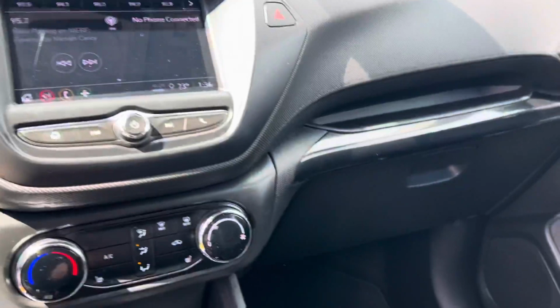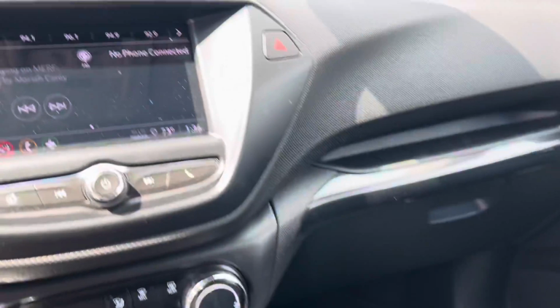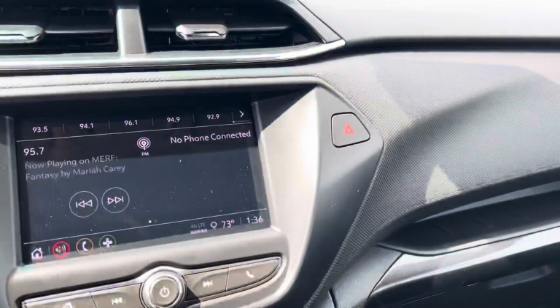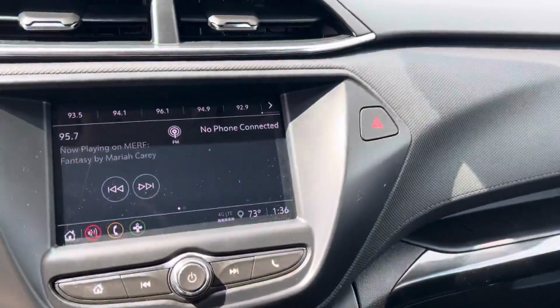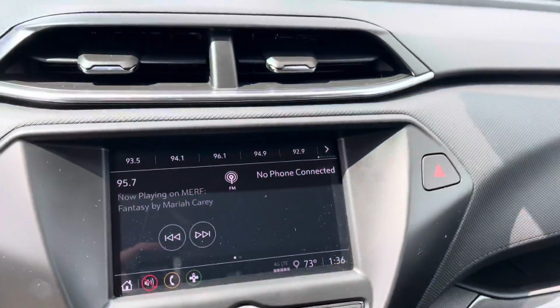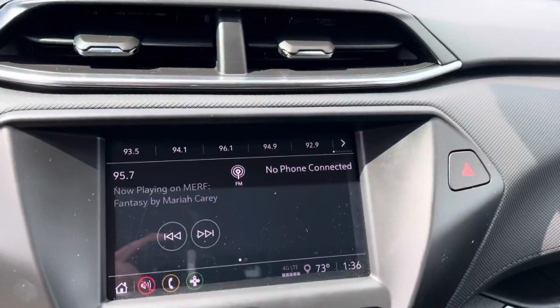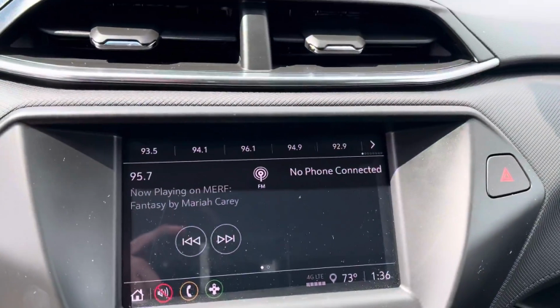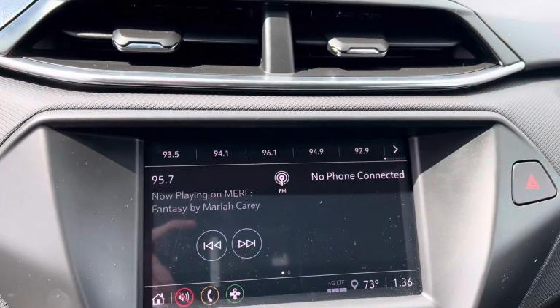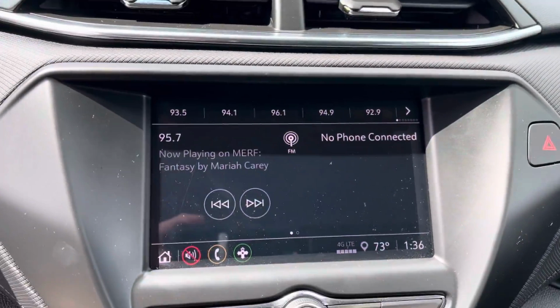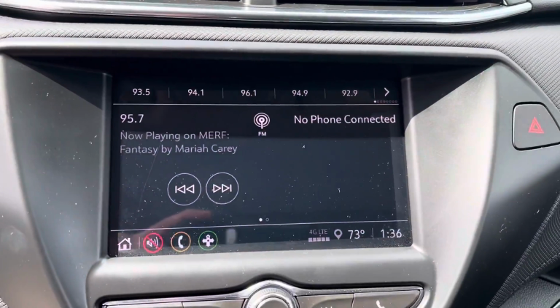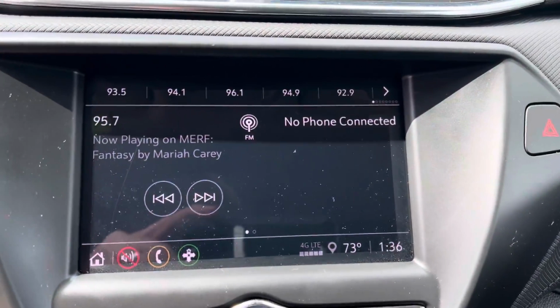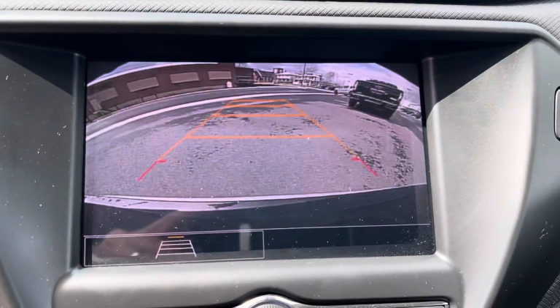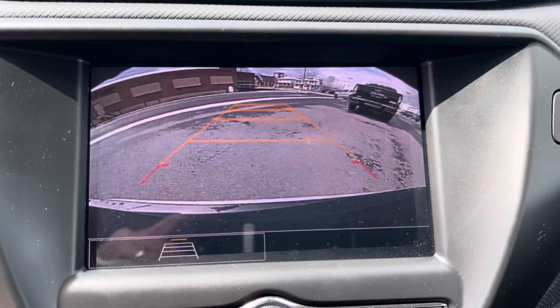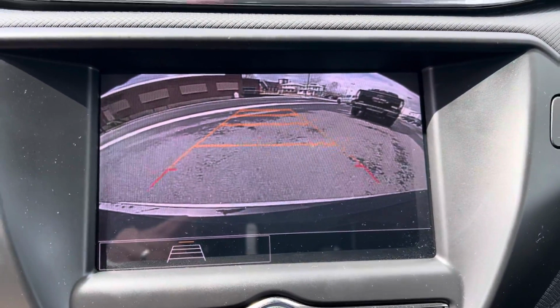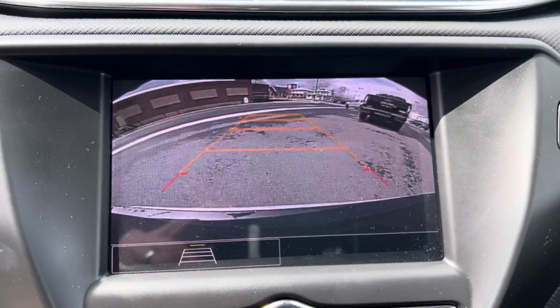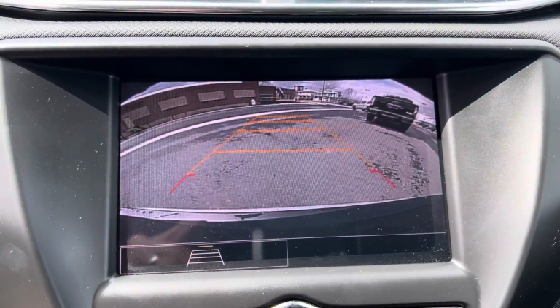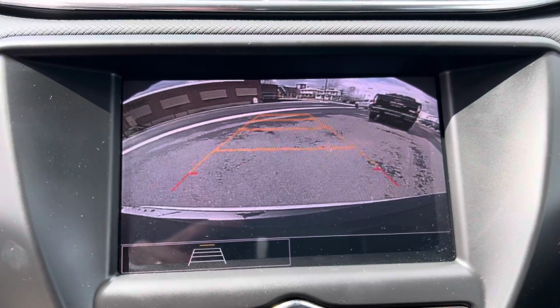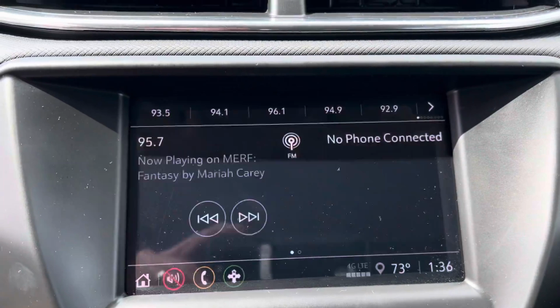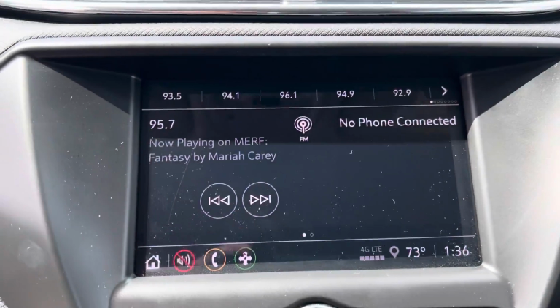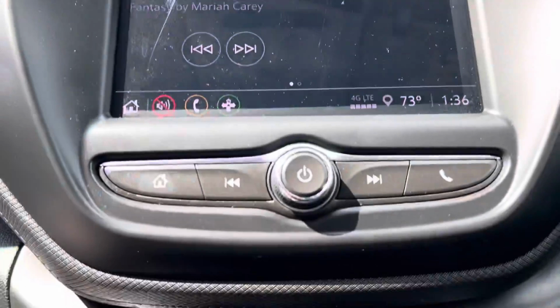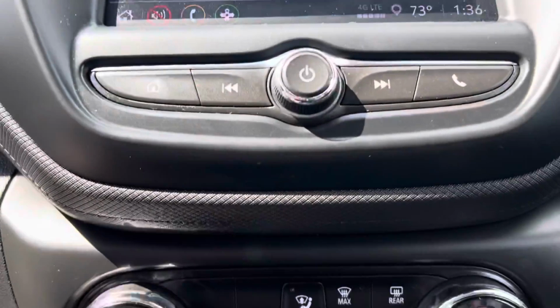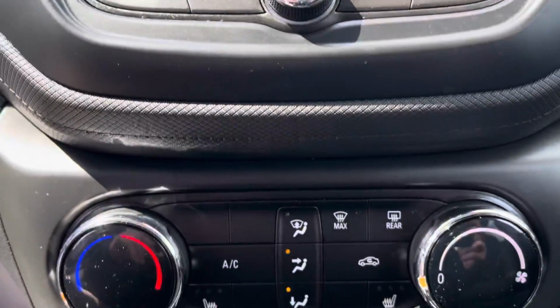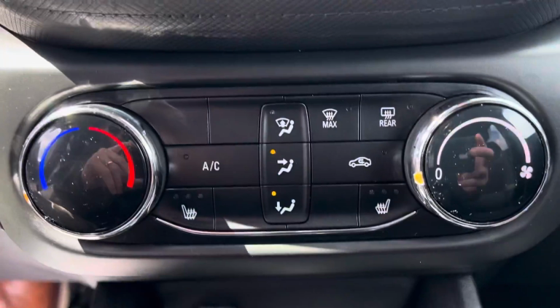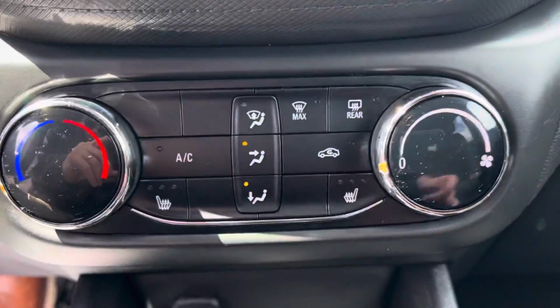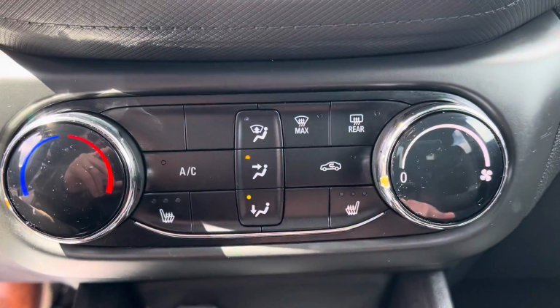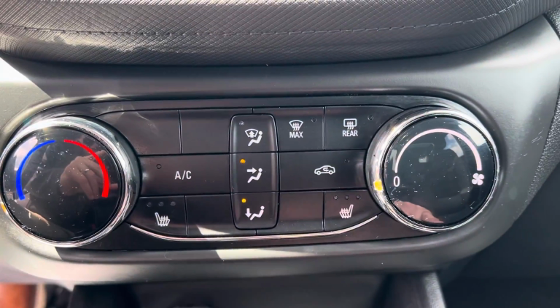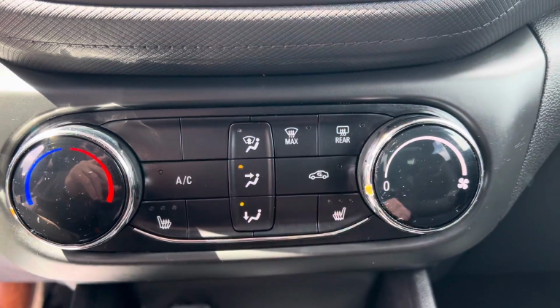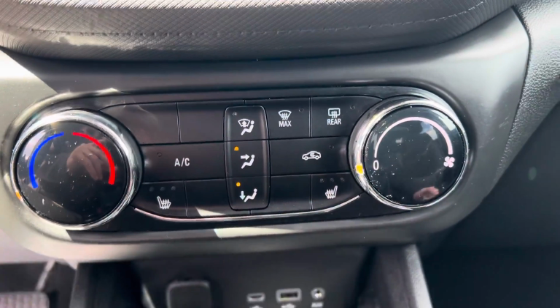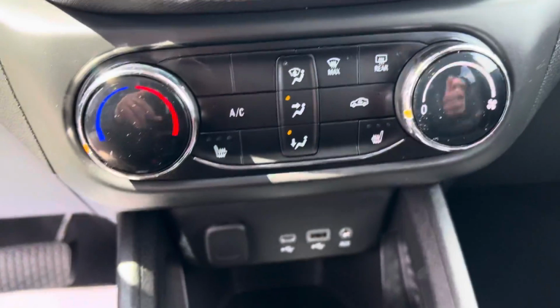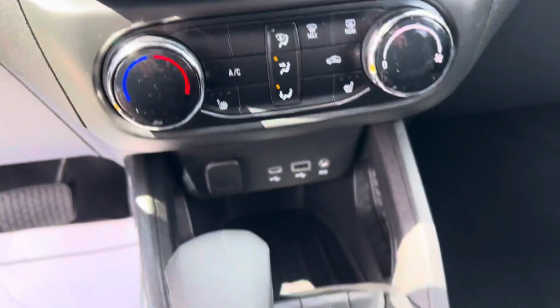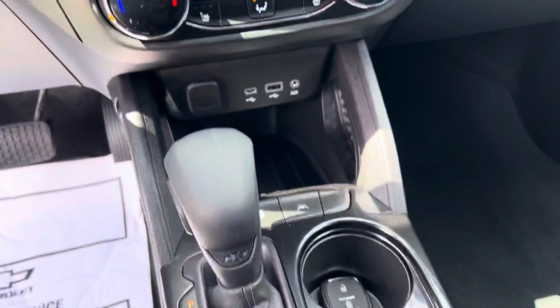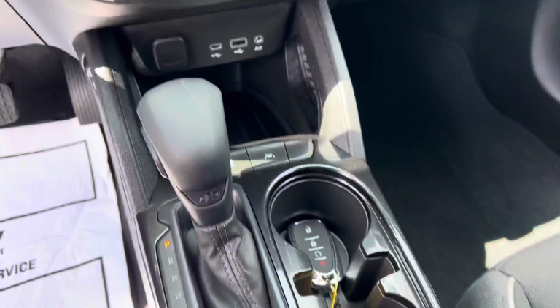Does have the seven-inch touchscreen and heated front seats.